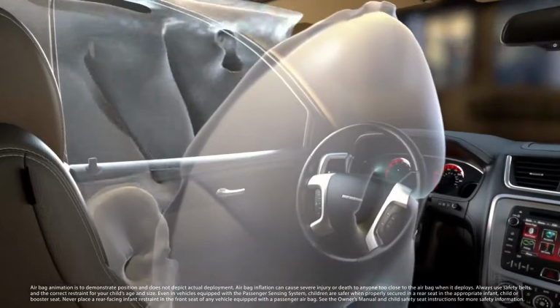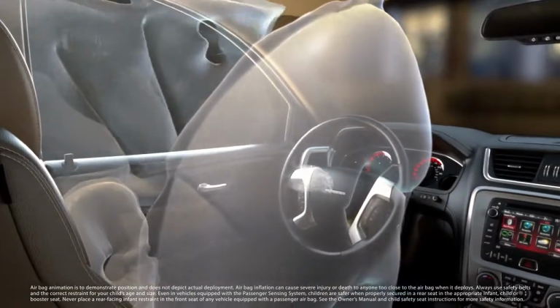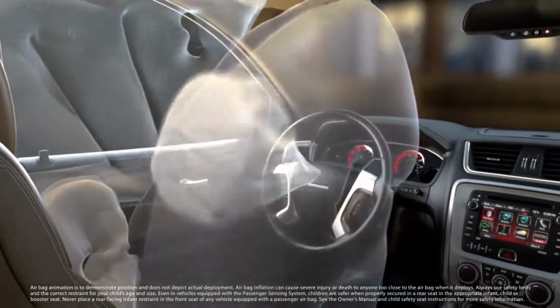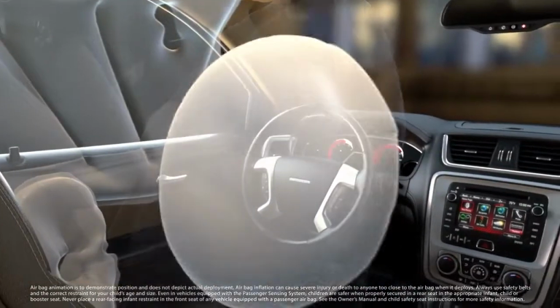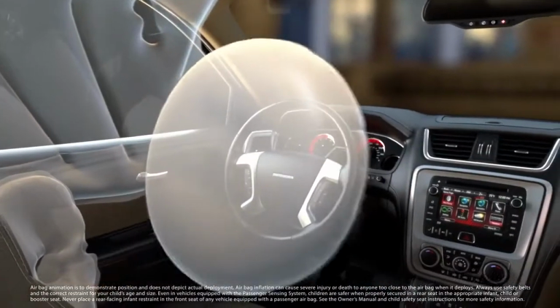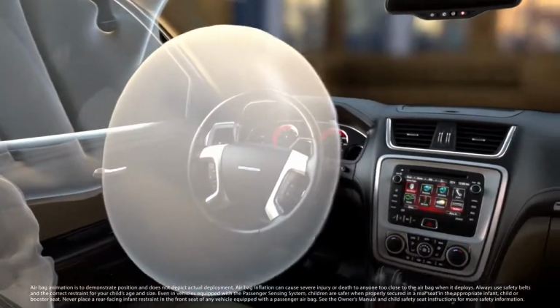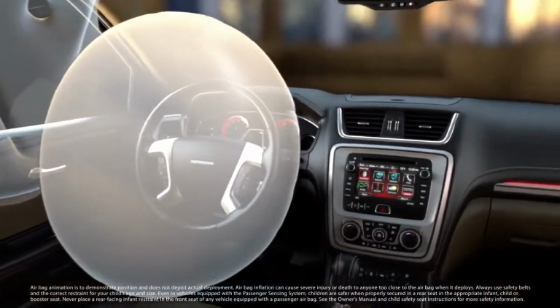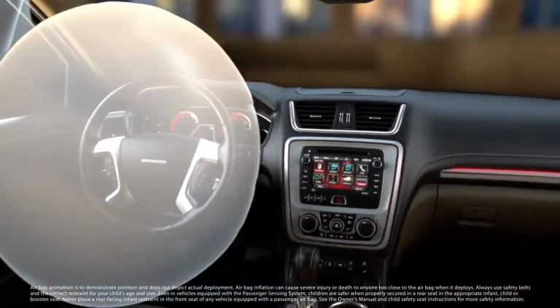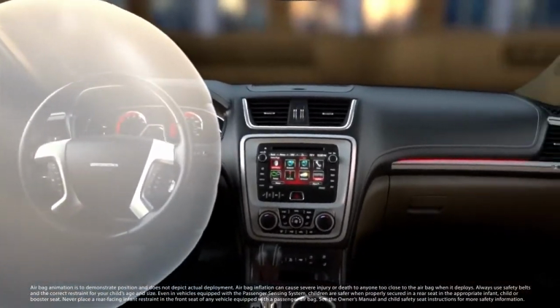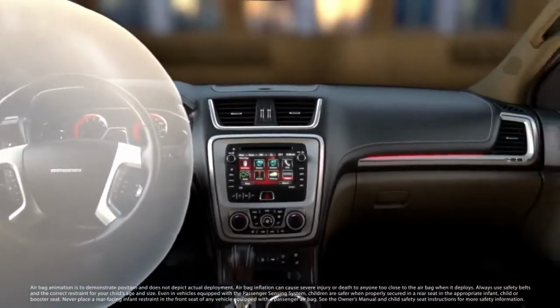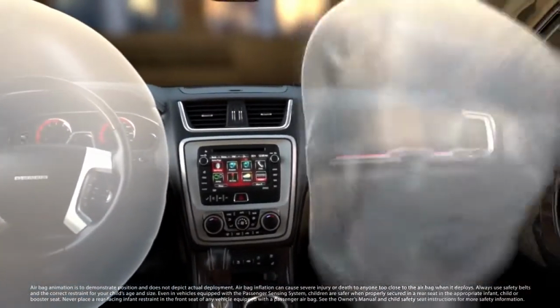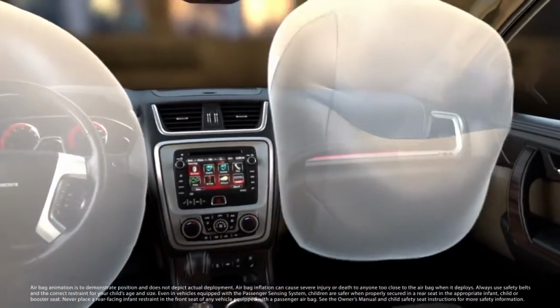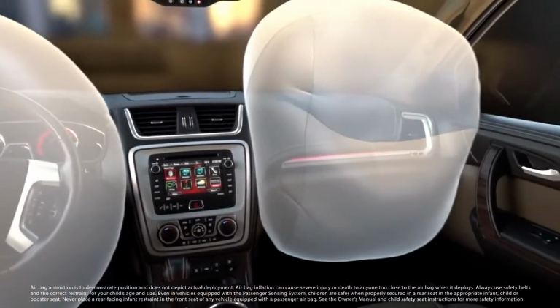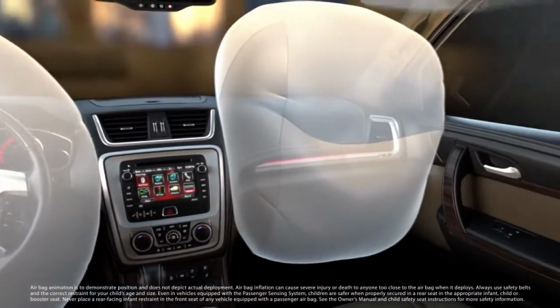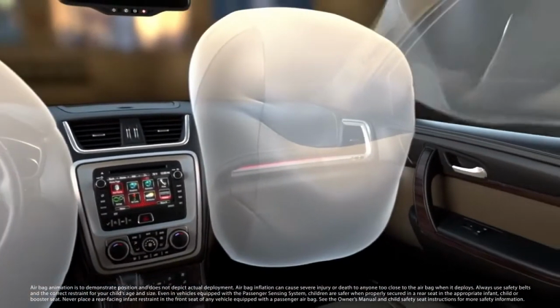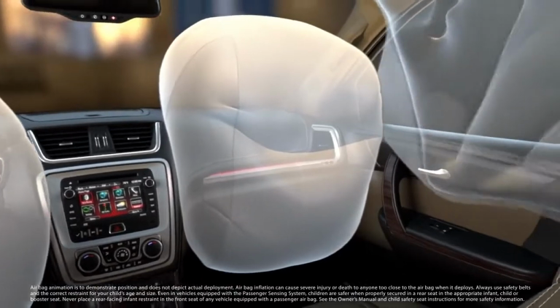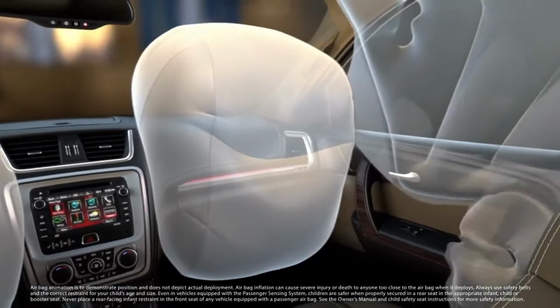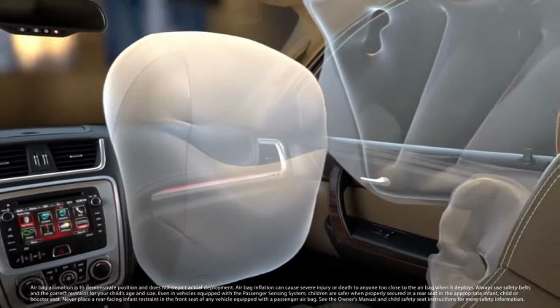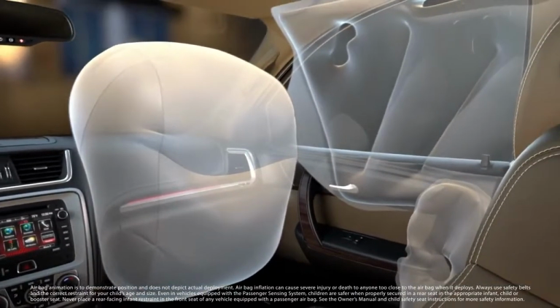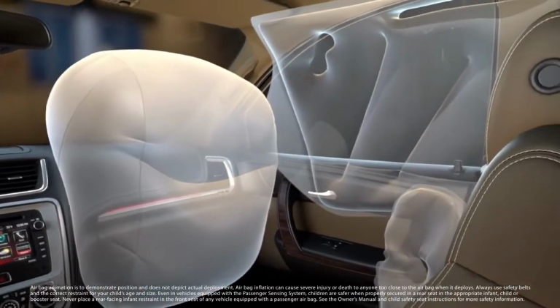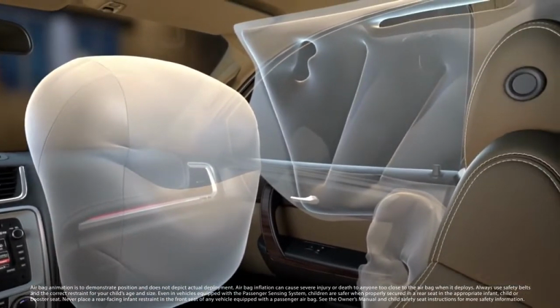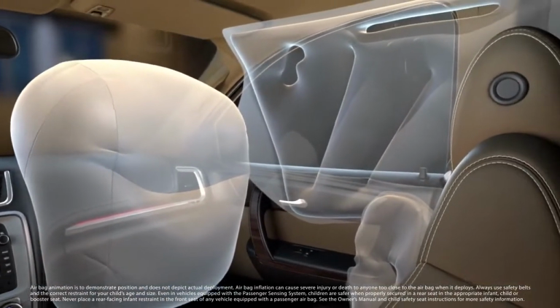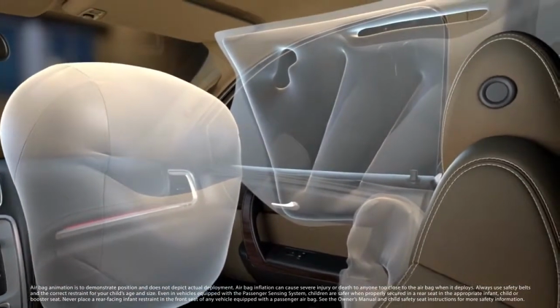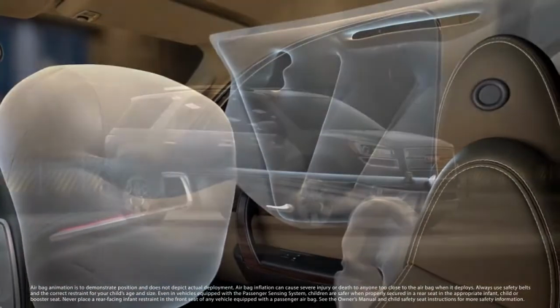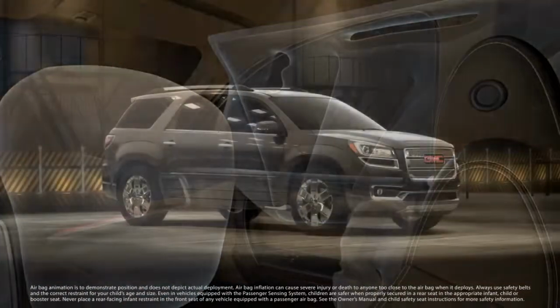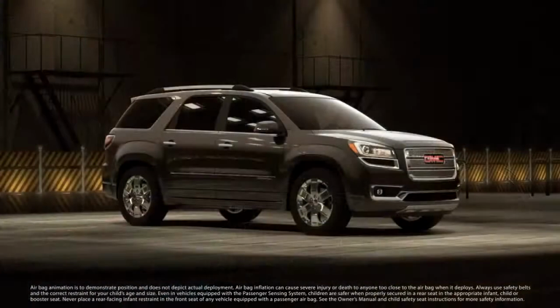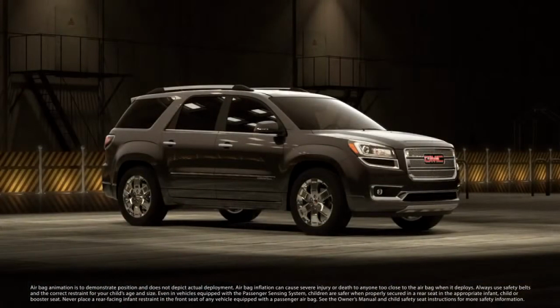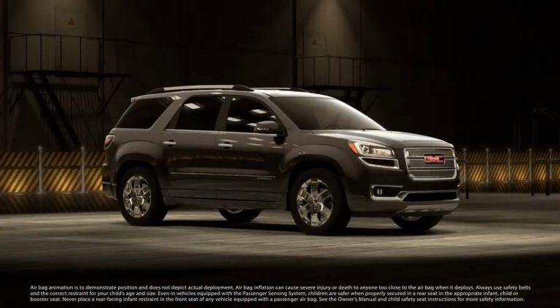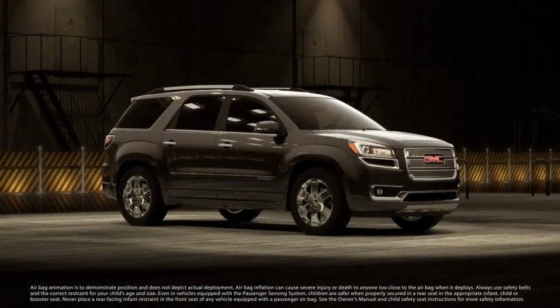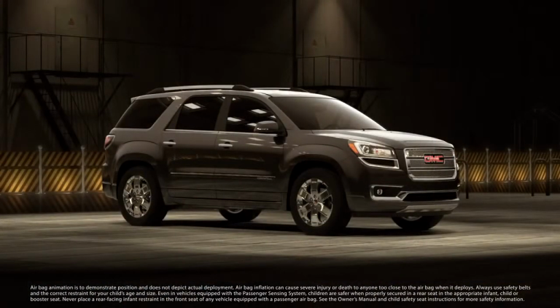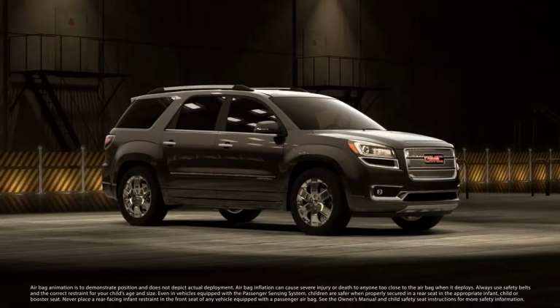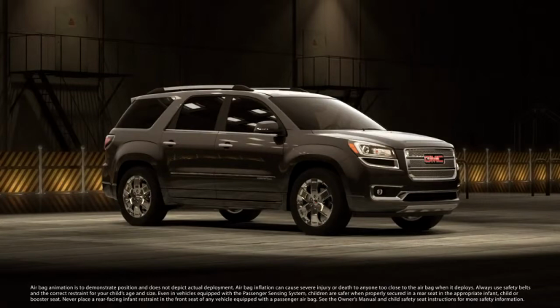Add the protection of Acadia's six standard airbags and it's clear that your safety is our priority. GMC Acadia. Safety reinforced.